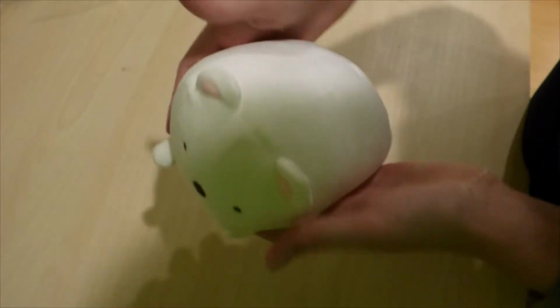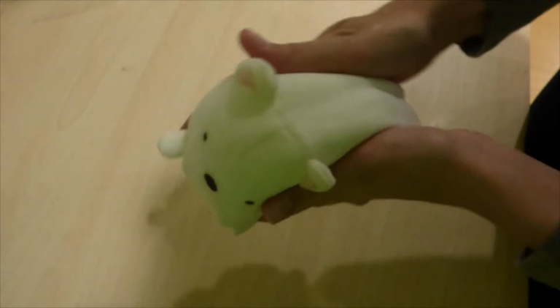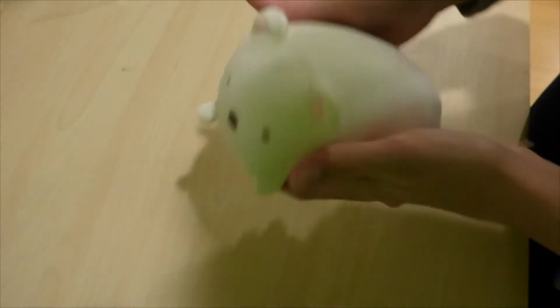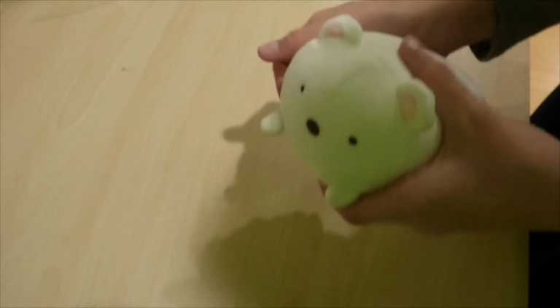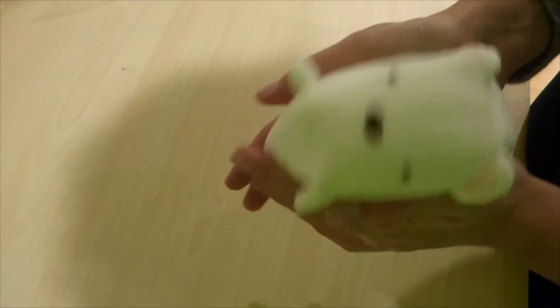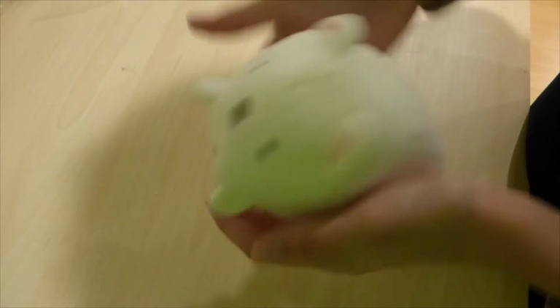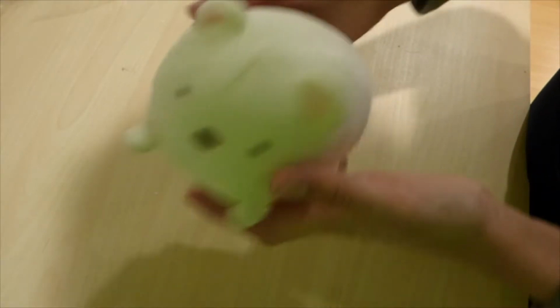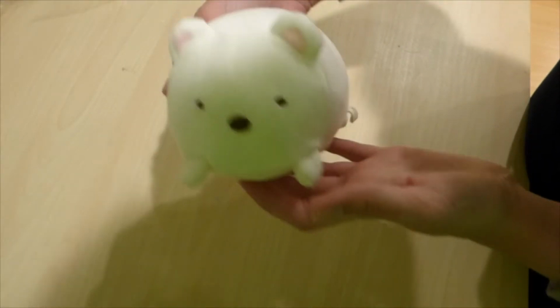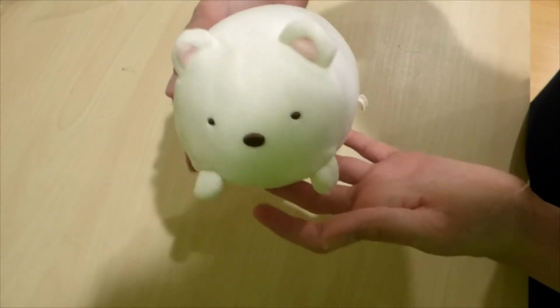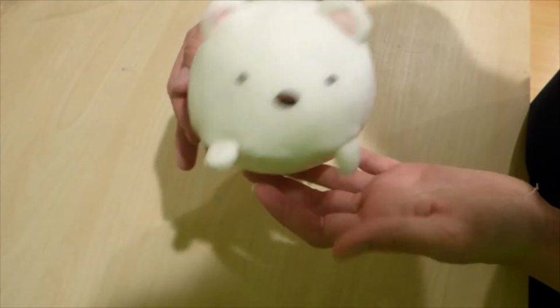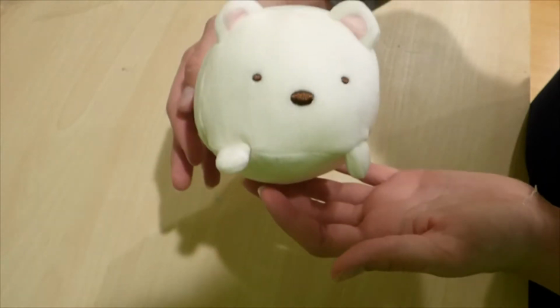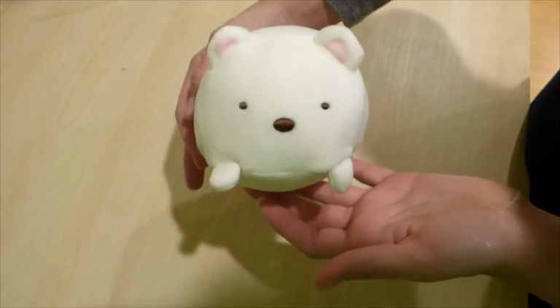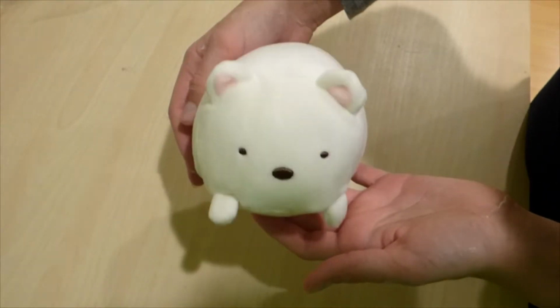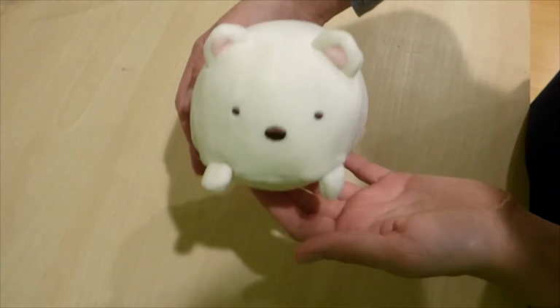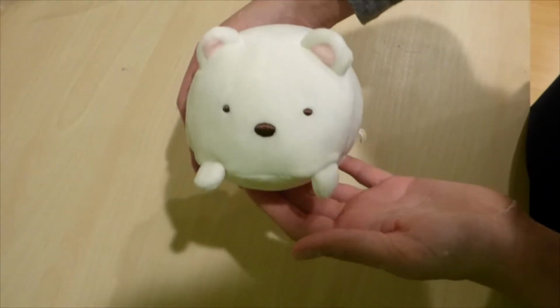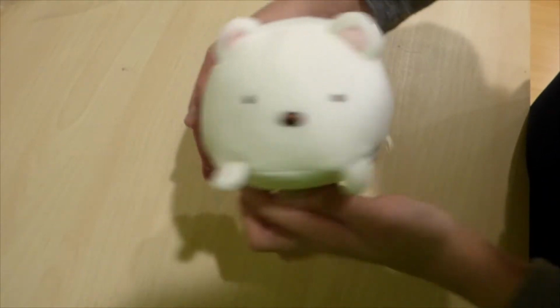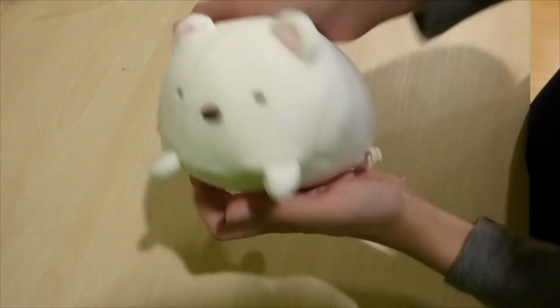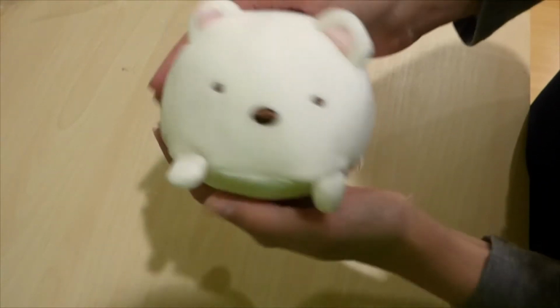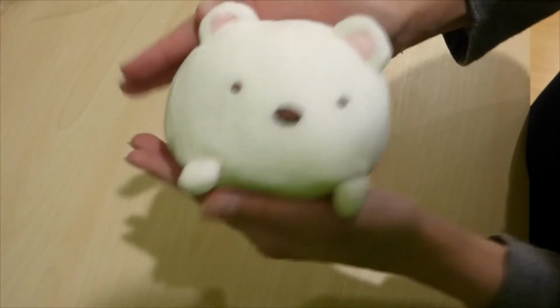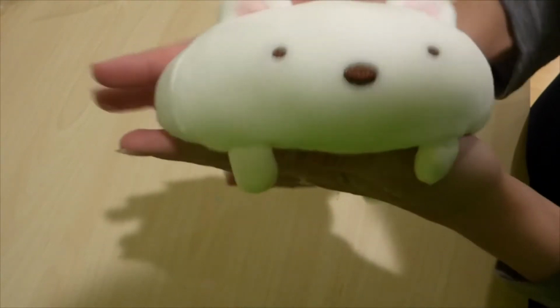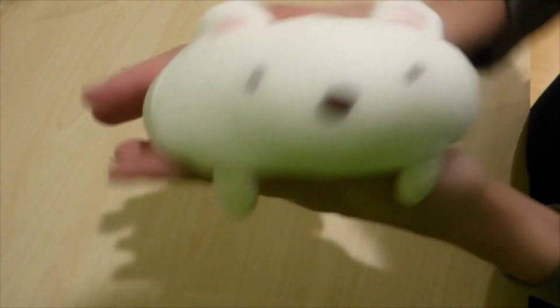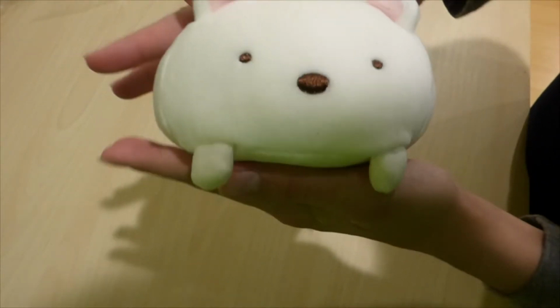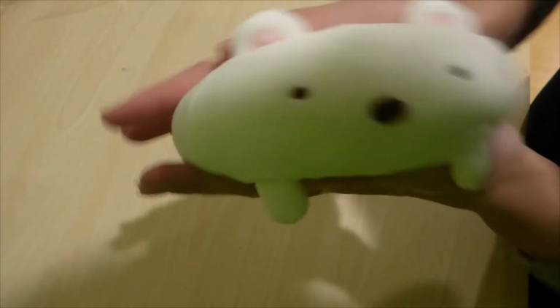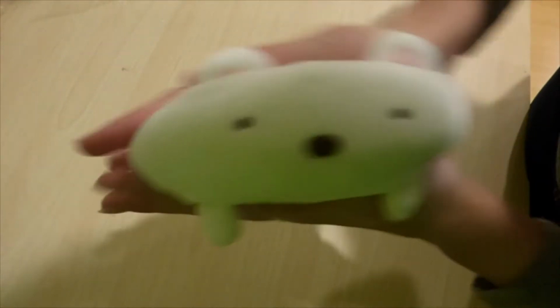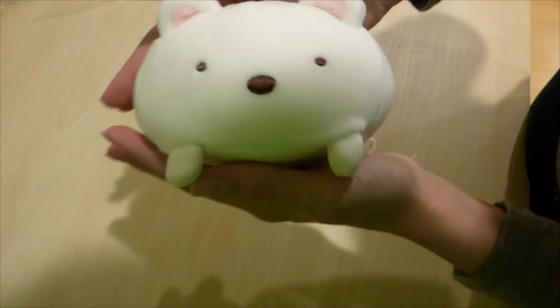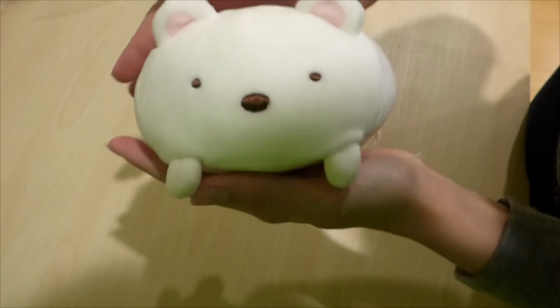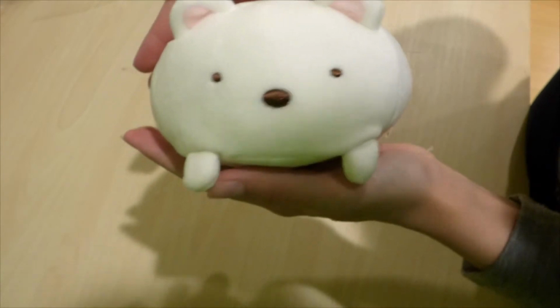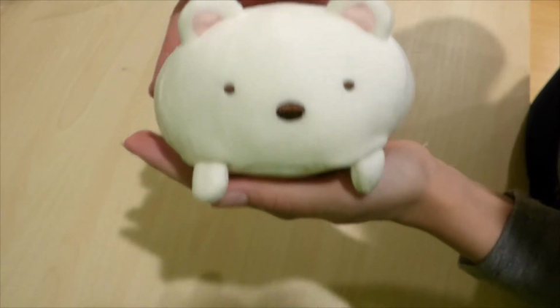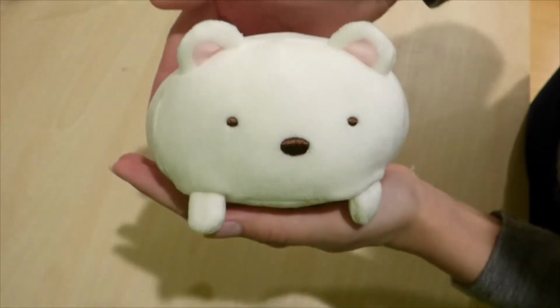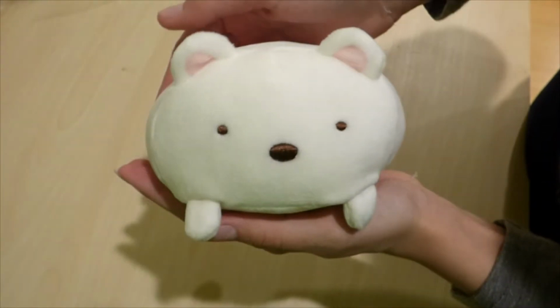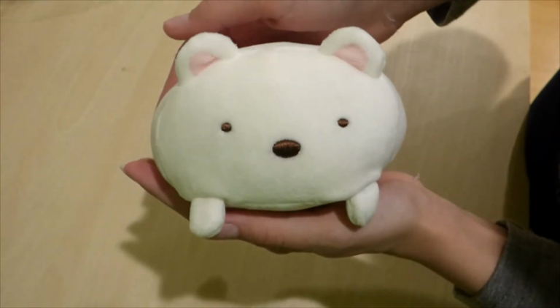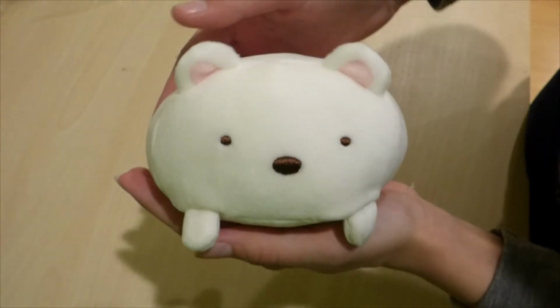I just realized you can shape this bear. I prefer the tall way, which is this way, over the flat way, which is this way. Comment your opinions.